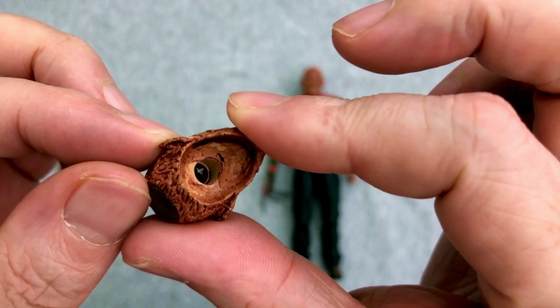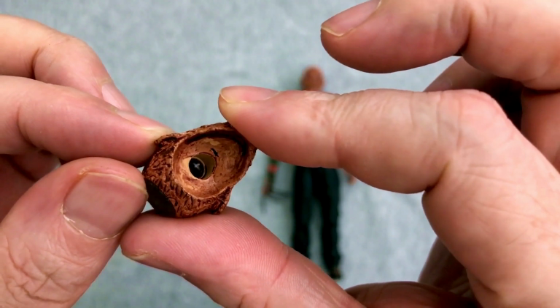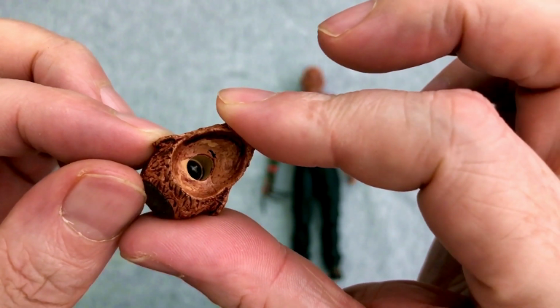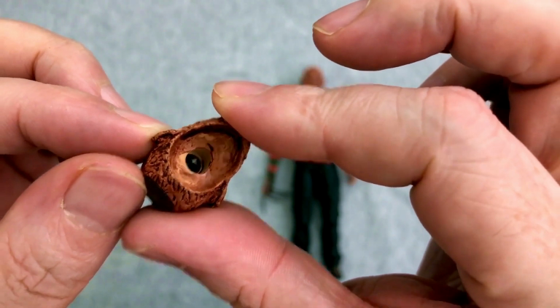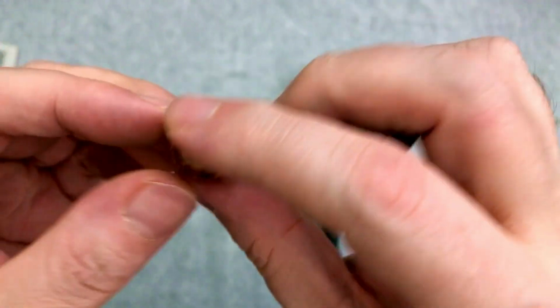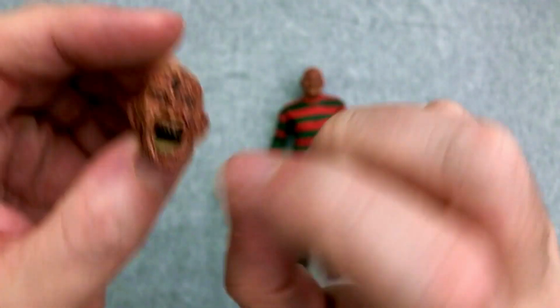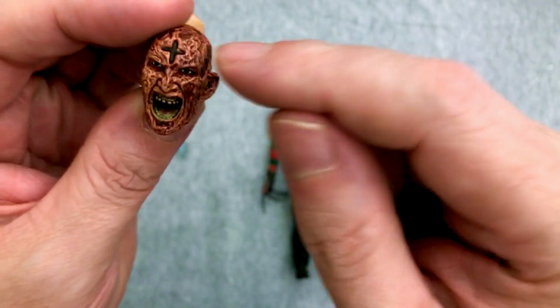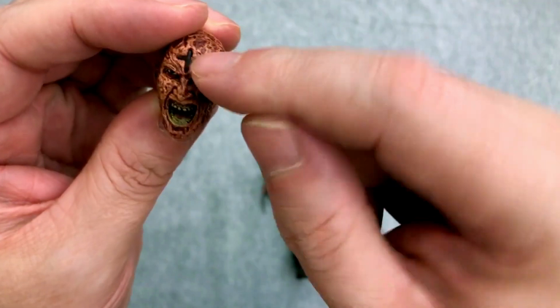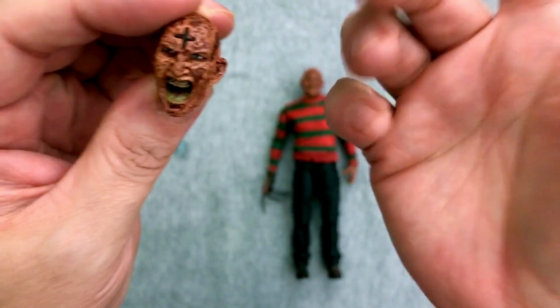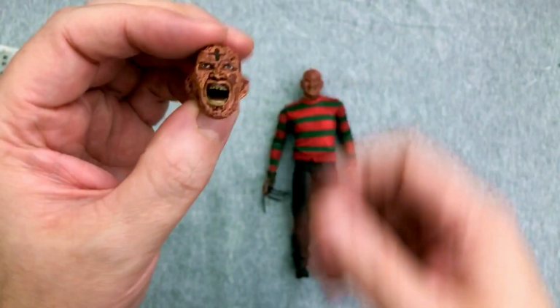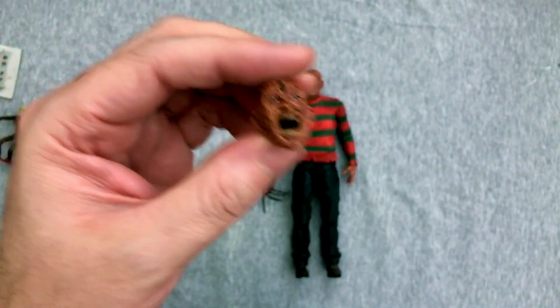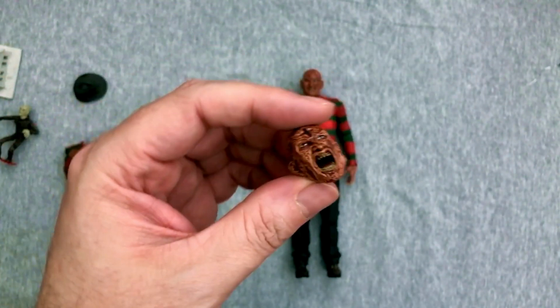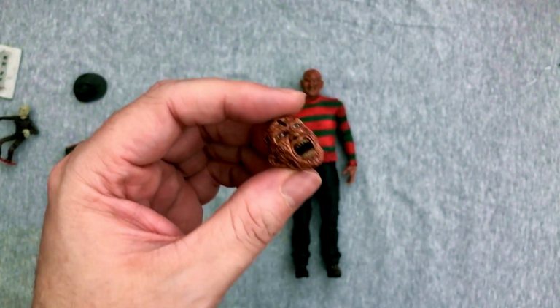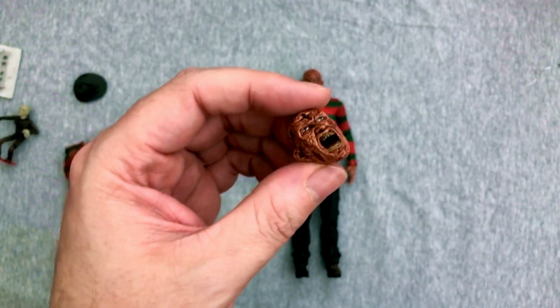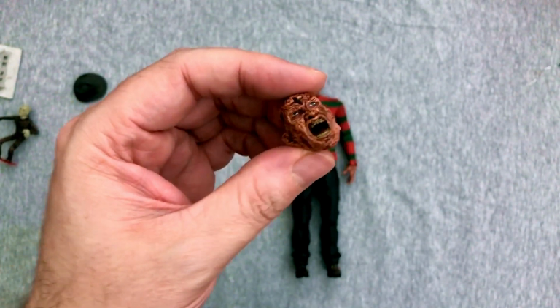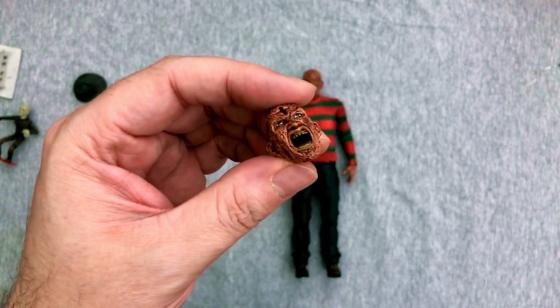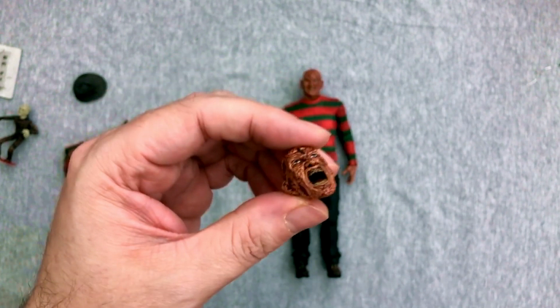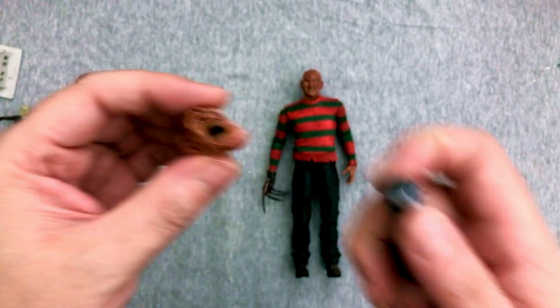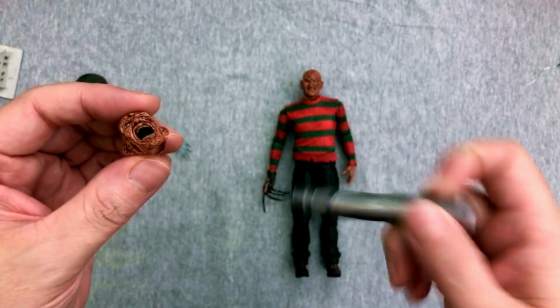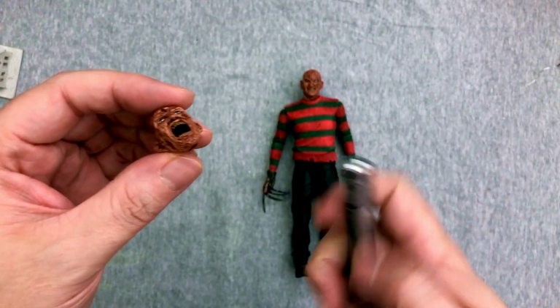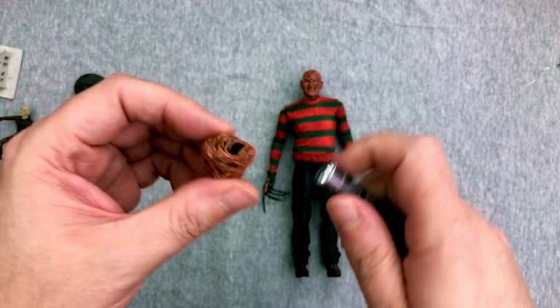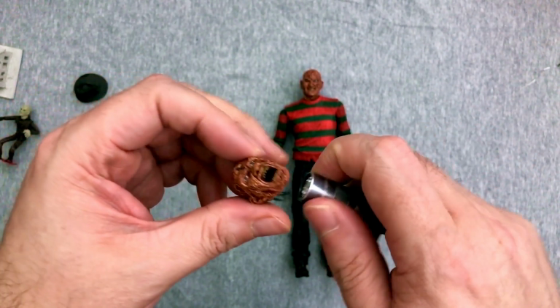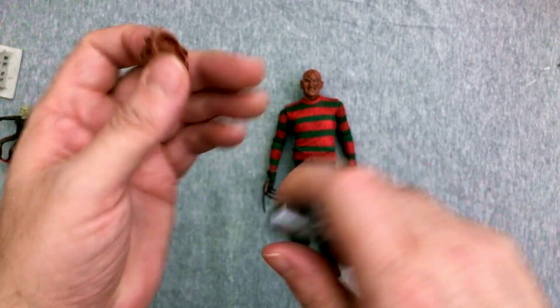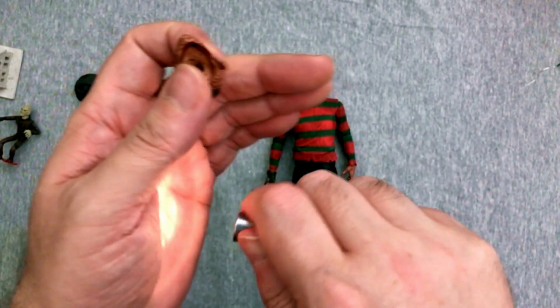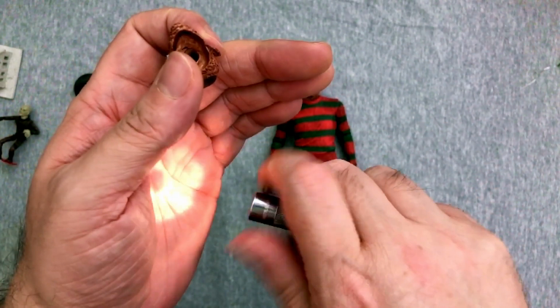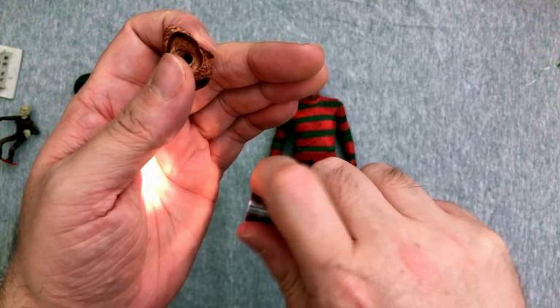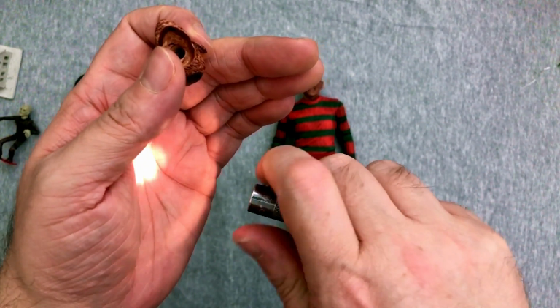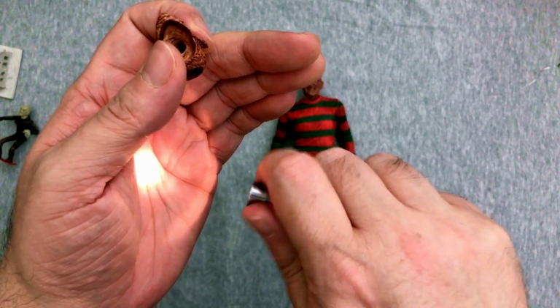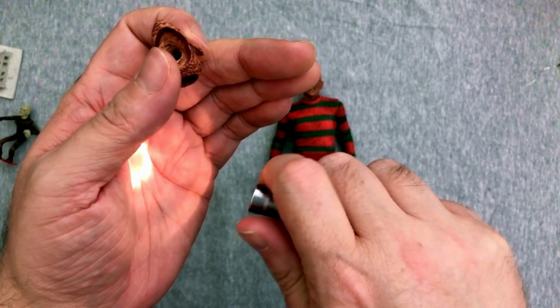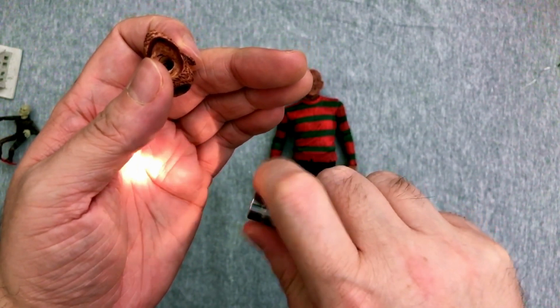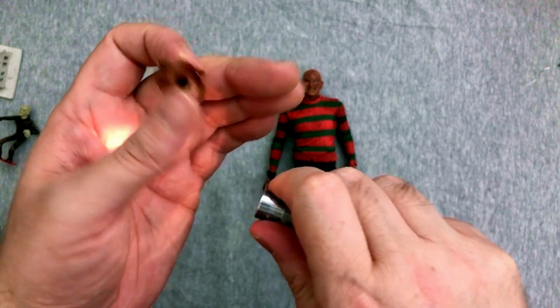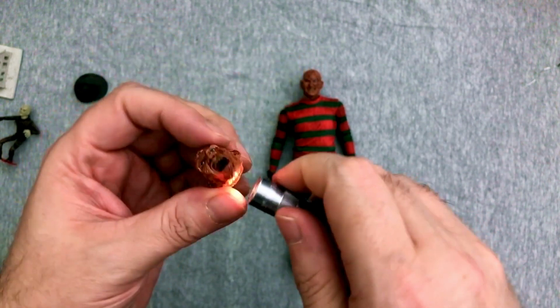It's kind of see-through. I think you could shine a light up in here and make that actually light up. I don't know how well this is going to show up on camera, but I've got this little flashlight here — let's see if we can make this do anything.